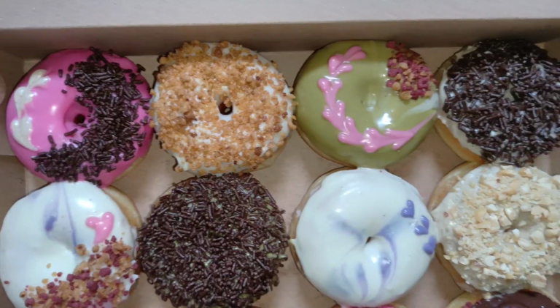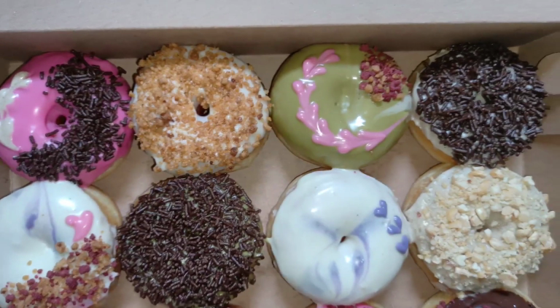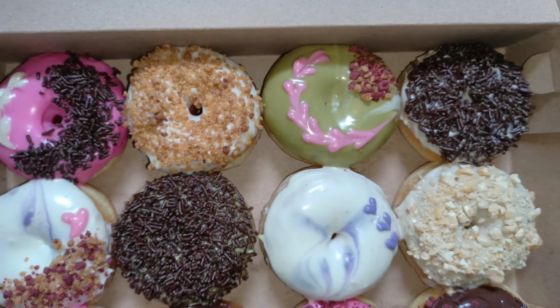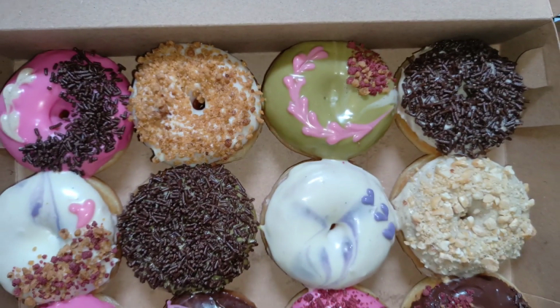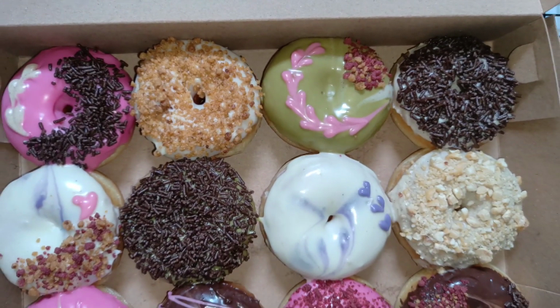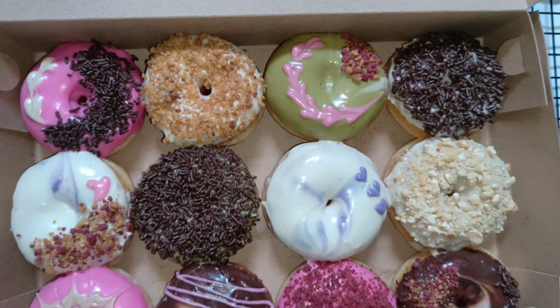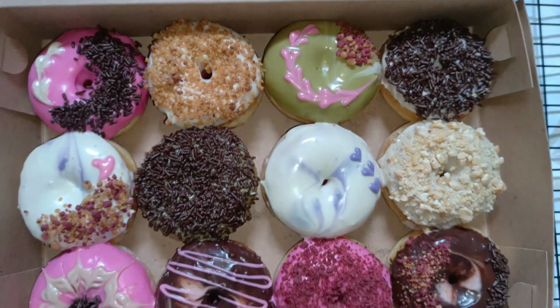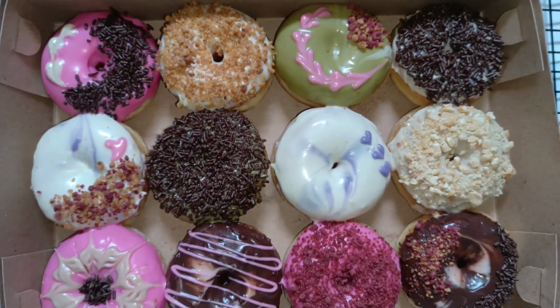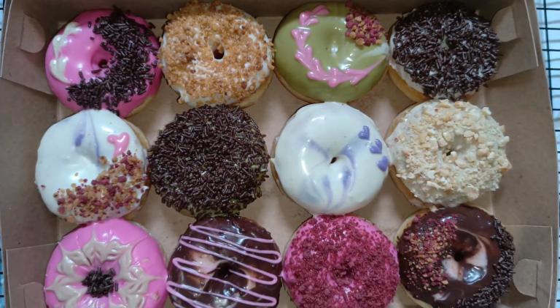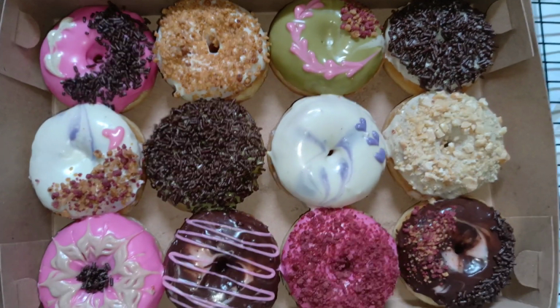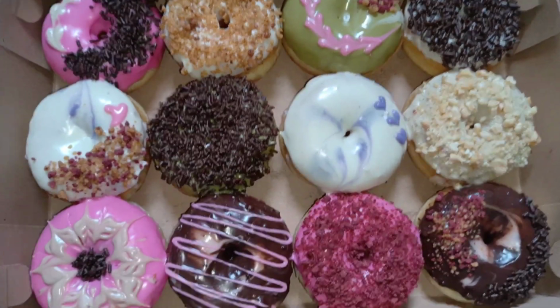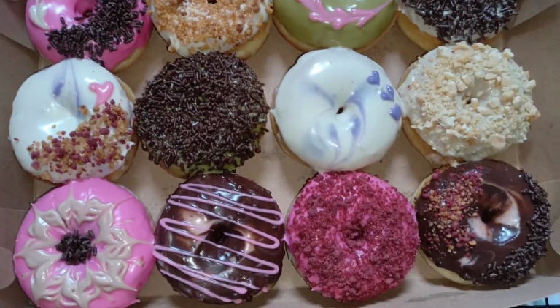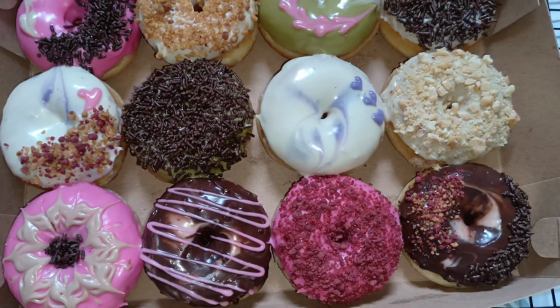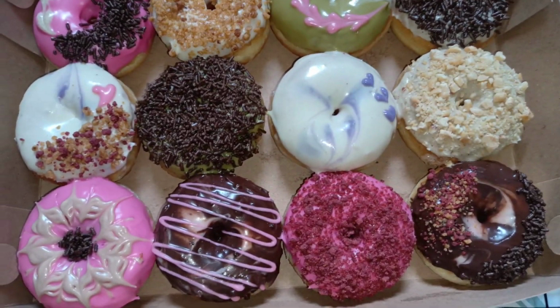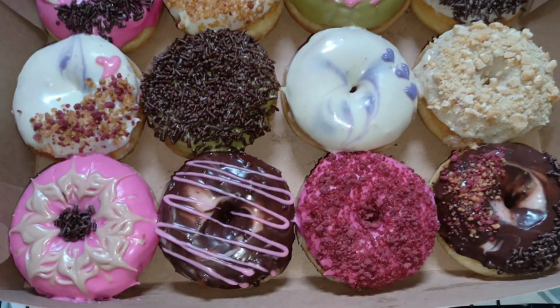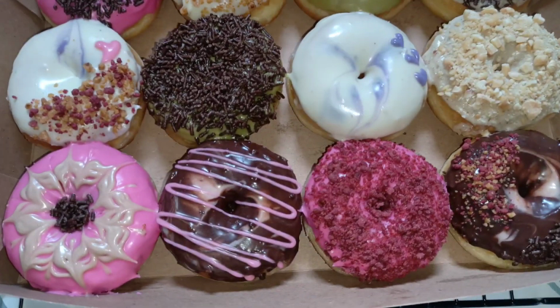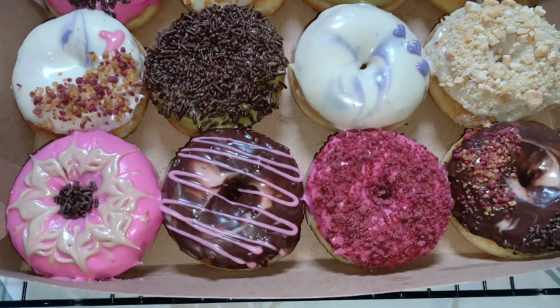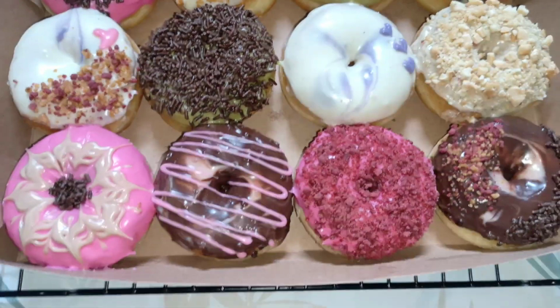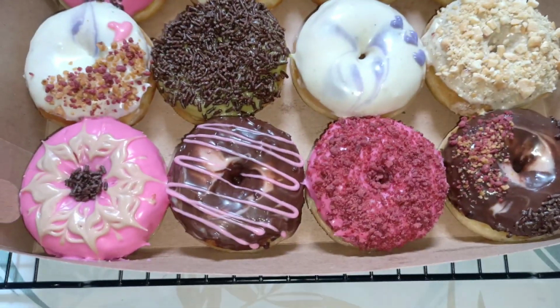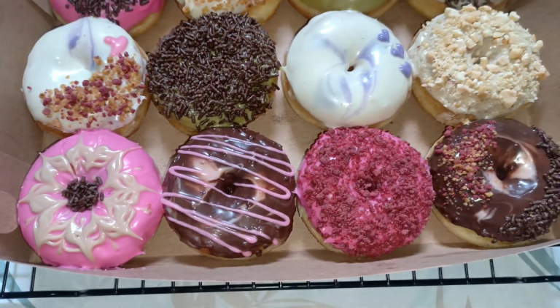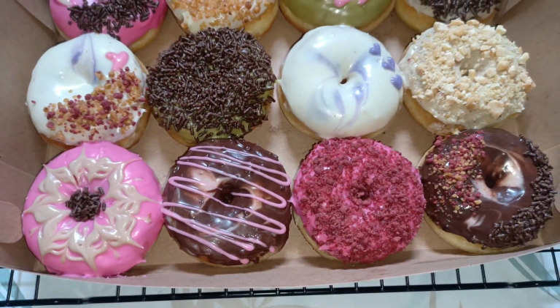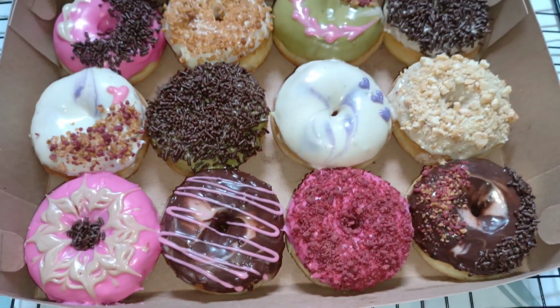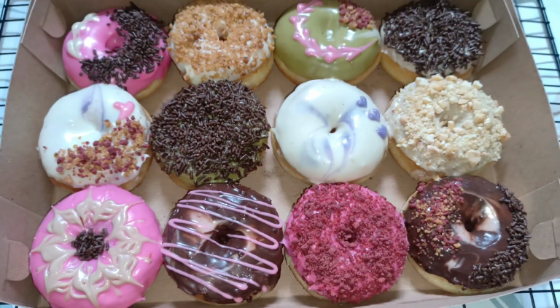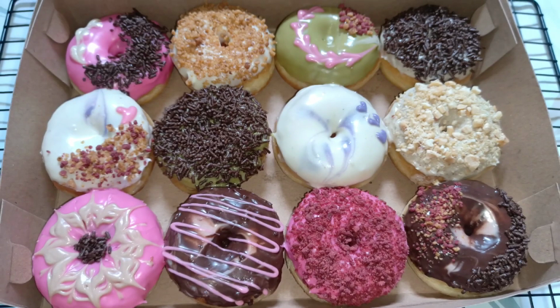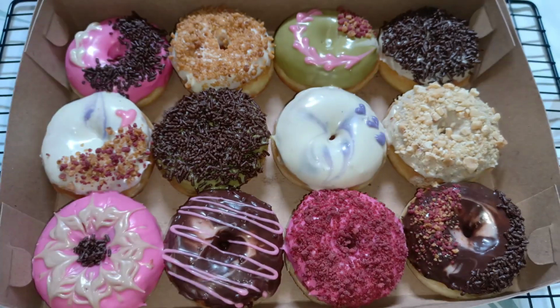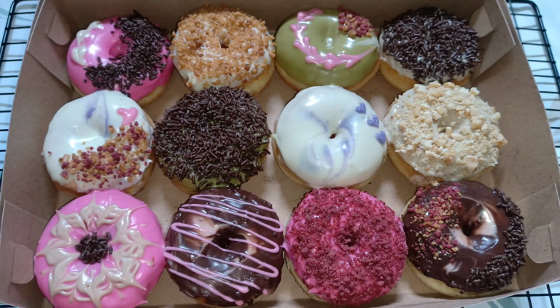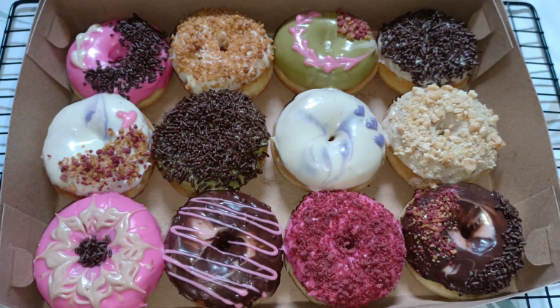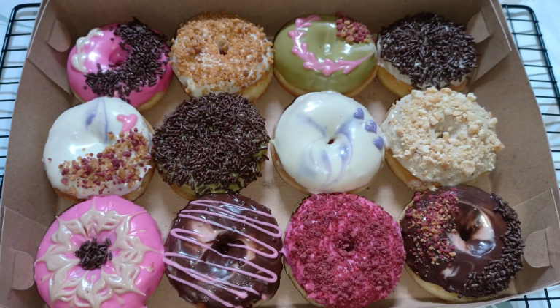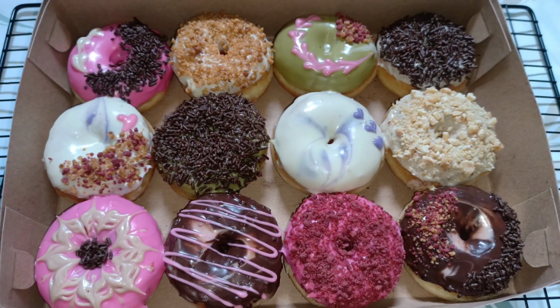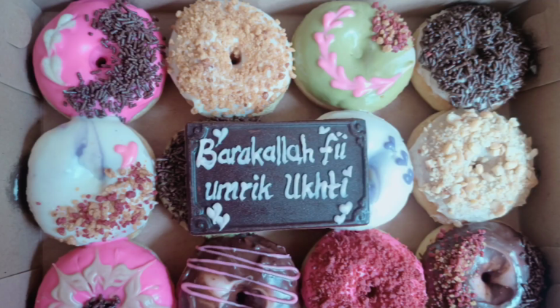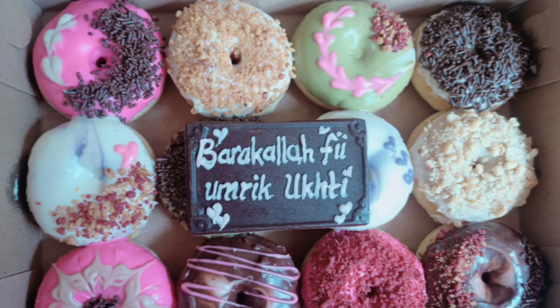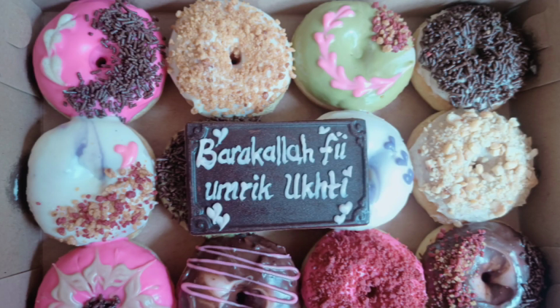Ini aku pakai box sejuta umat. Ukuran box donatnya 27 x 18 cm, muat 12 piece donat.